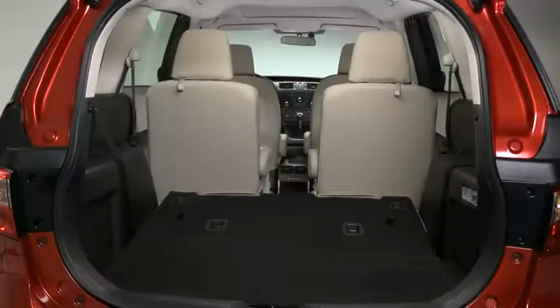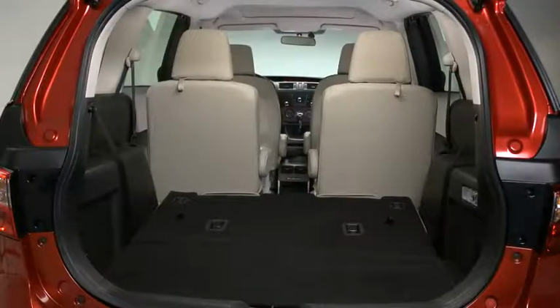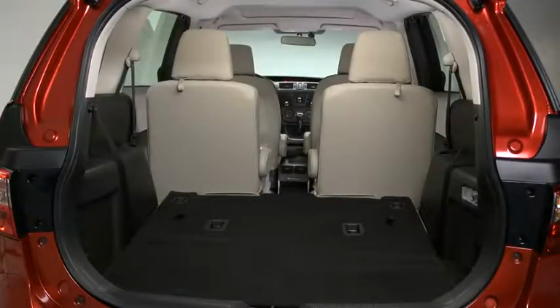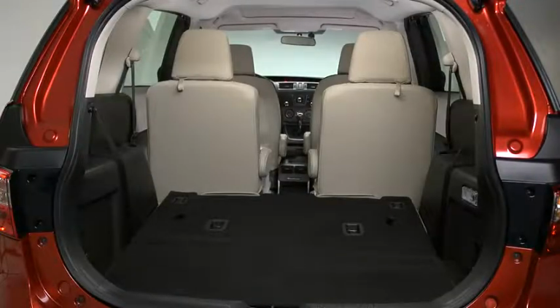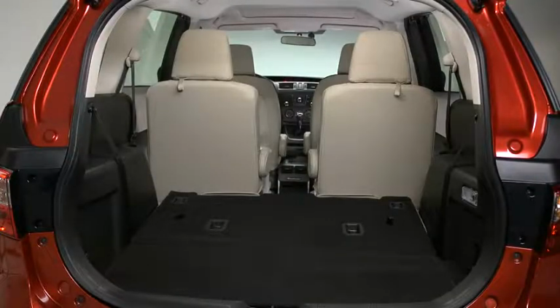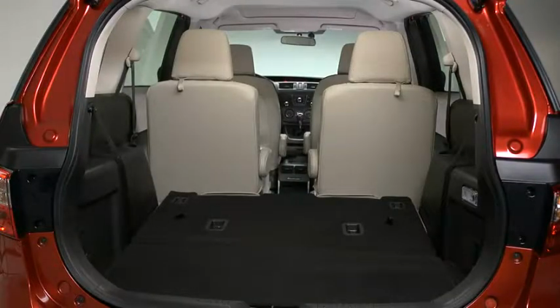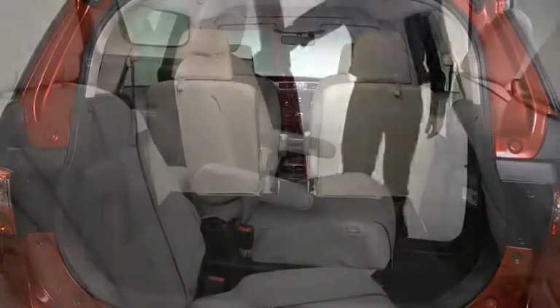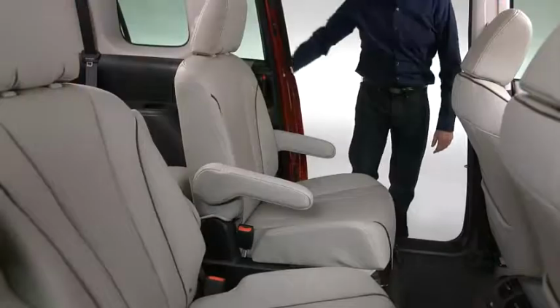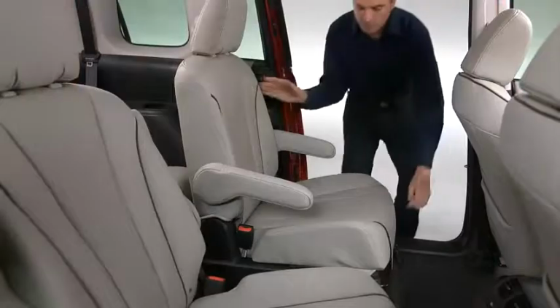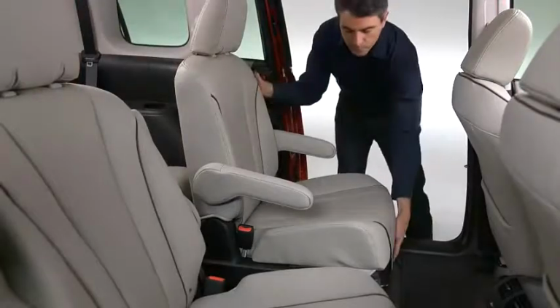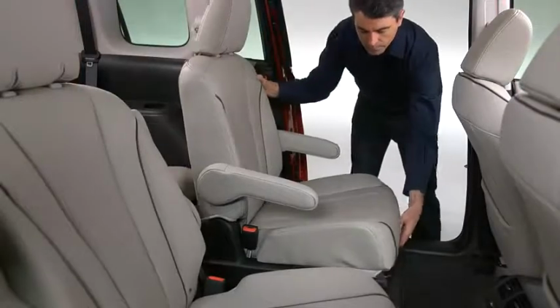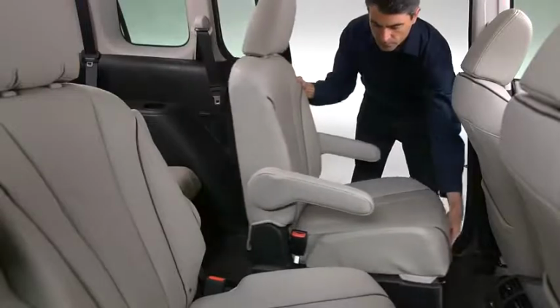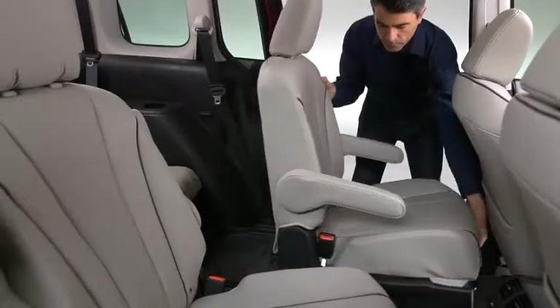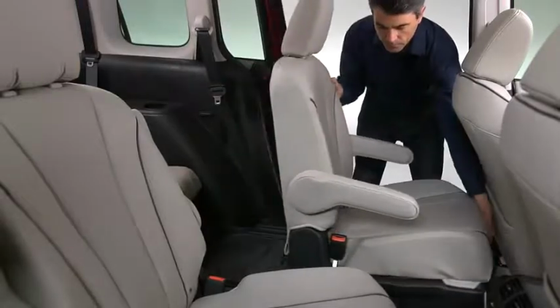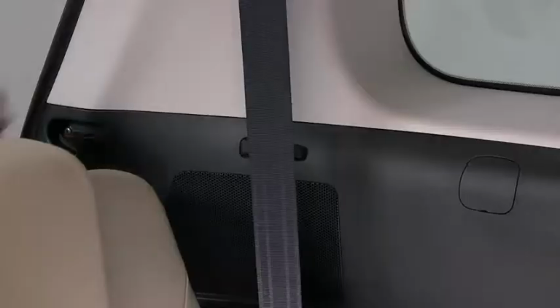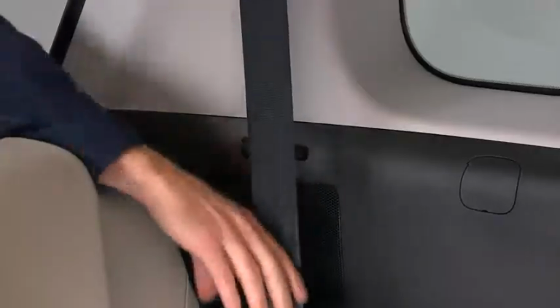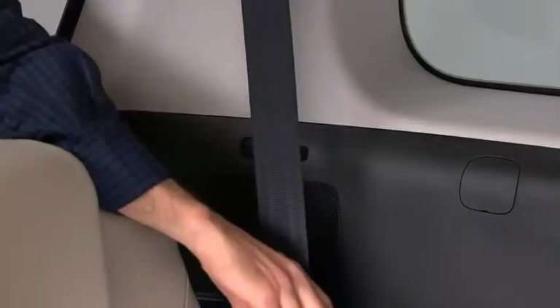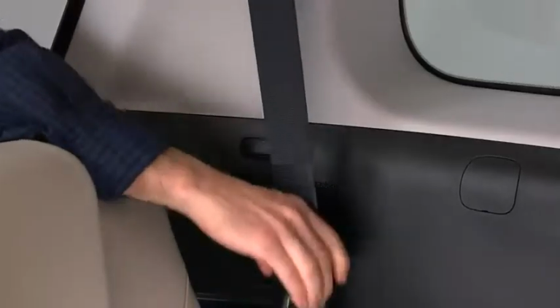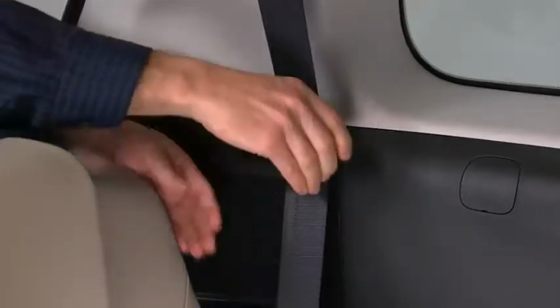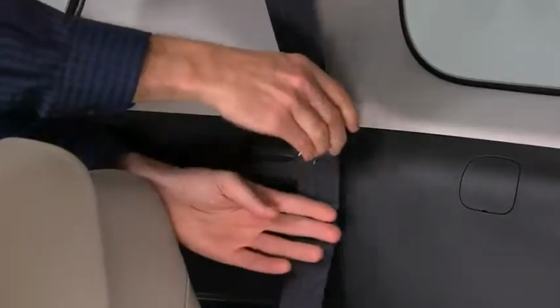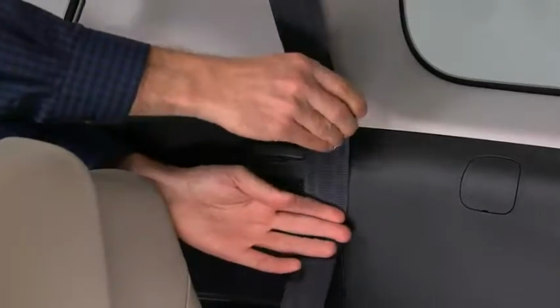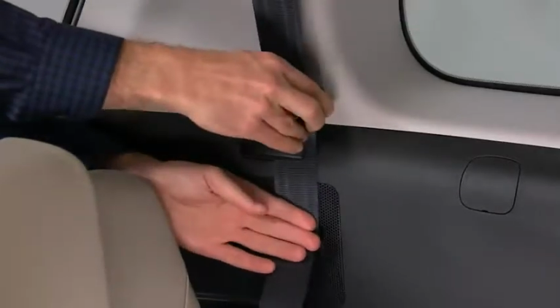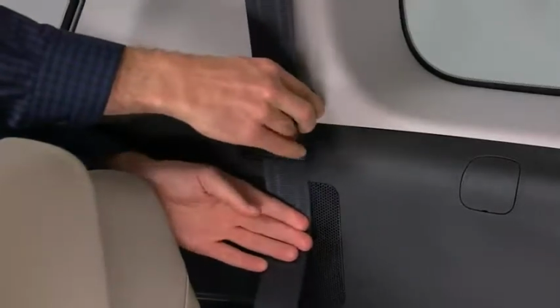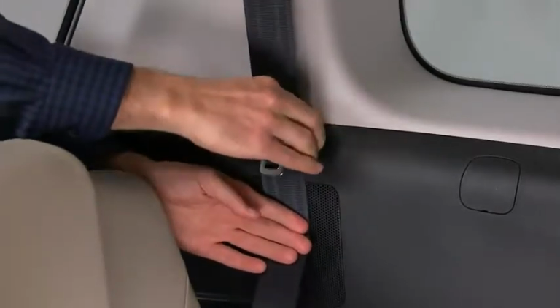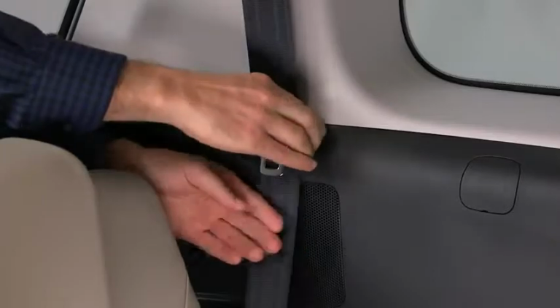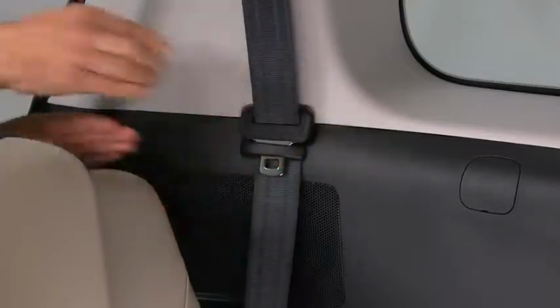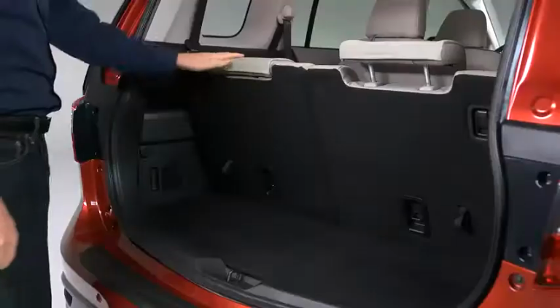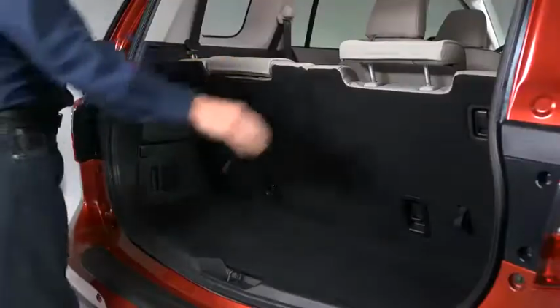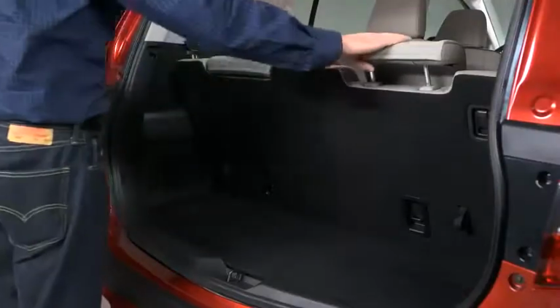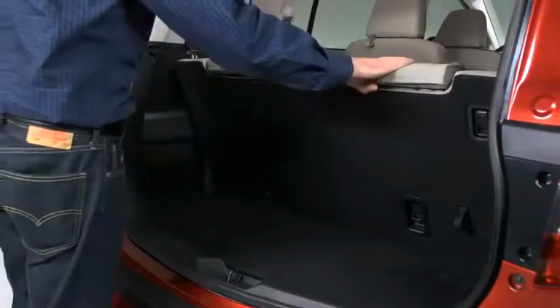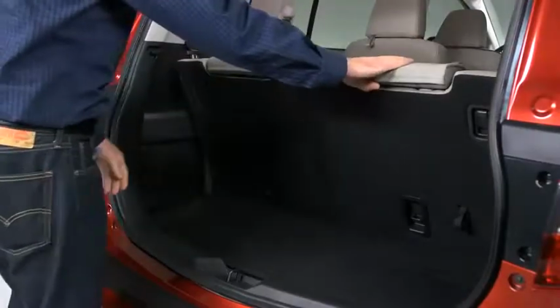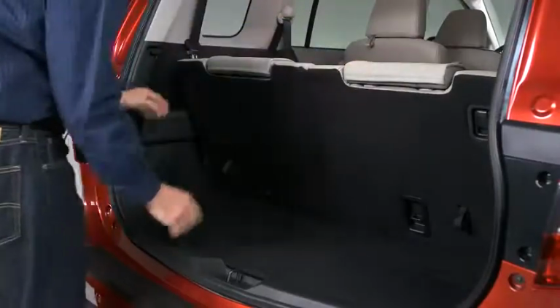To create a flat cargo space with the third row seat, slide the second row seat all the way forward. Insert the third row outboard seat belts into the retainers. Lower the head restraints all the way down.